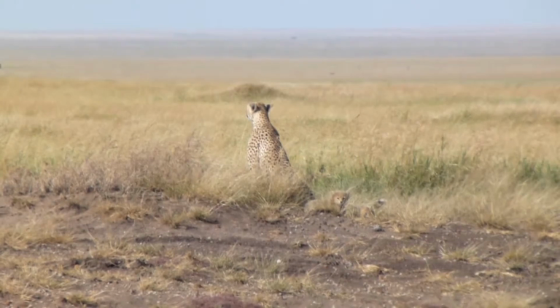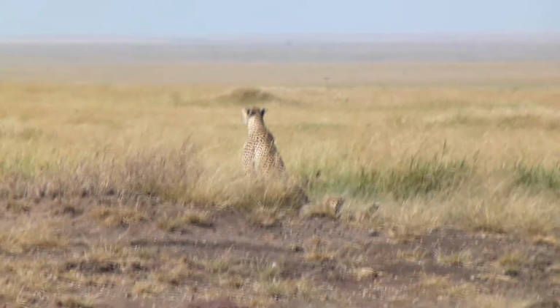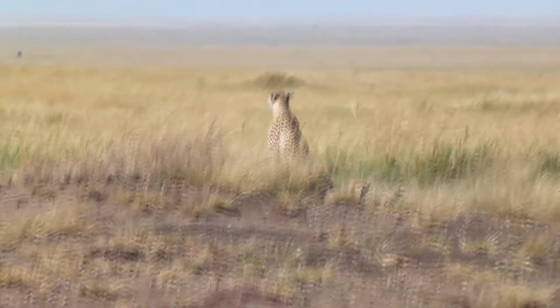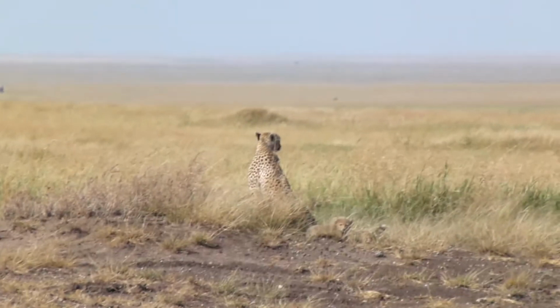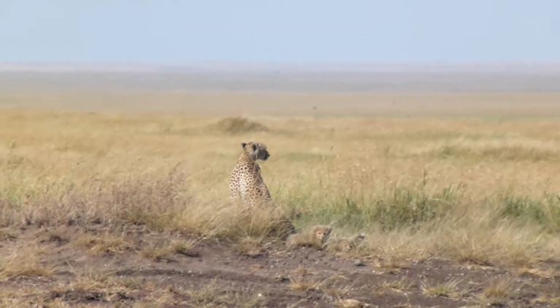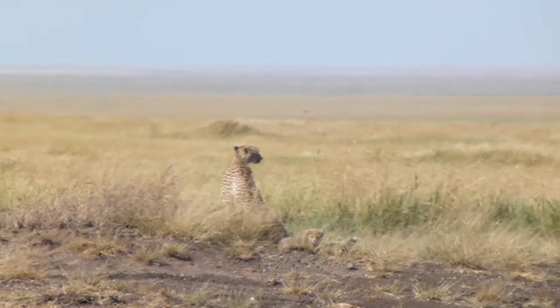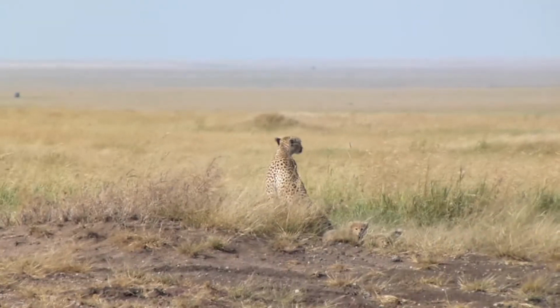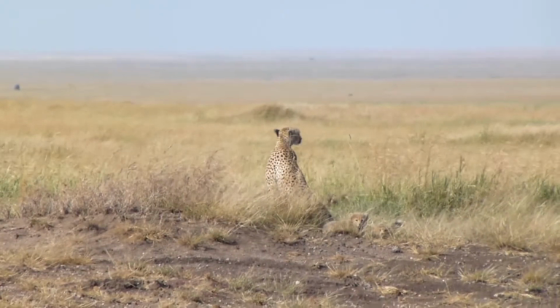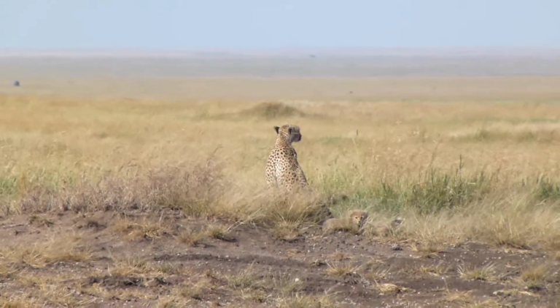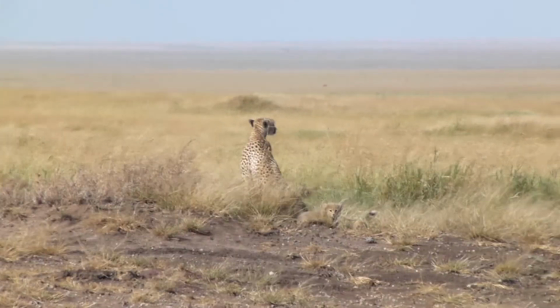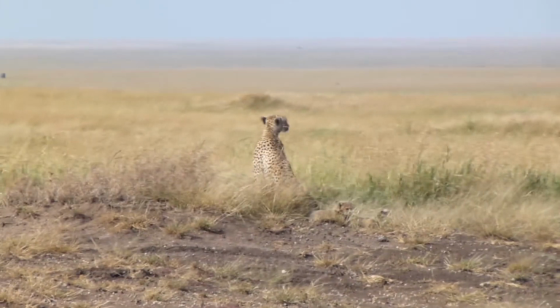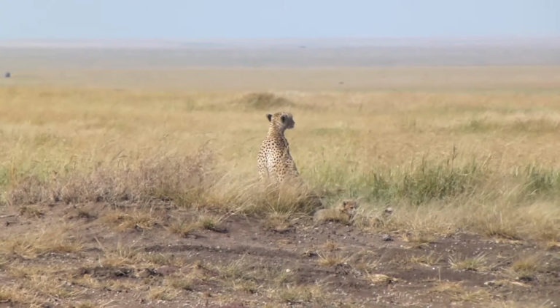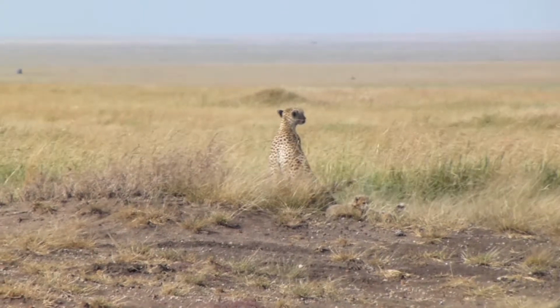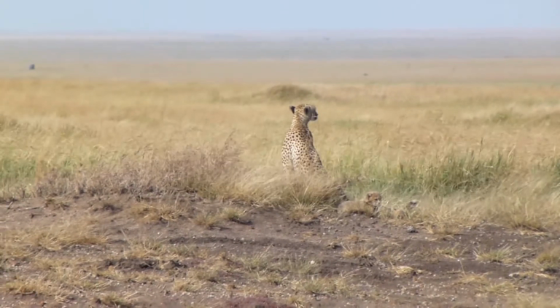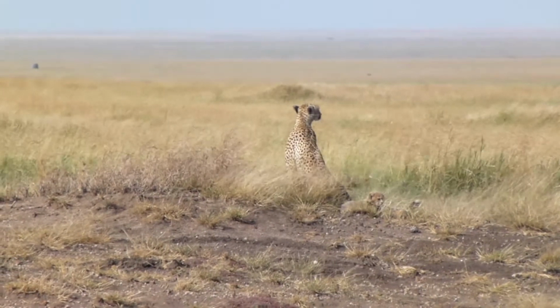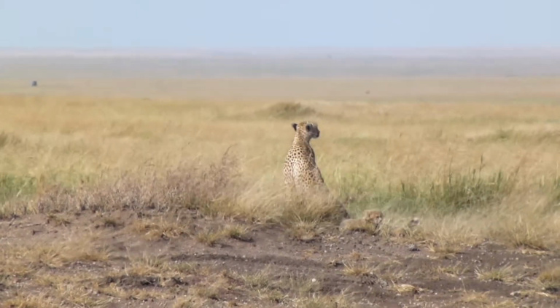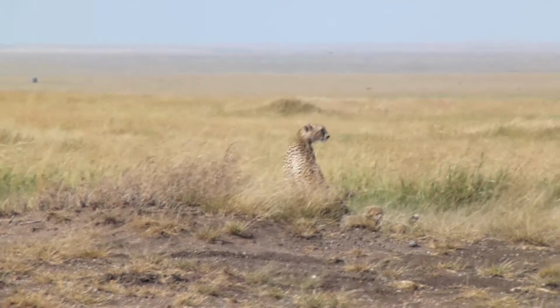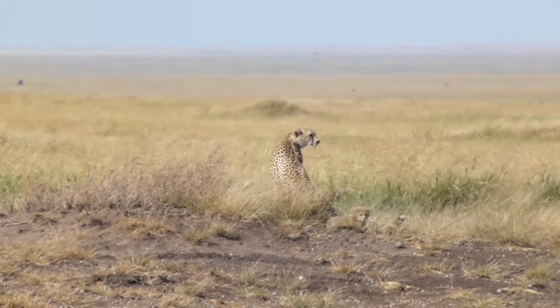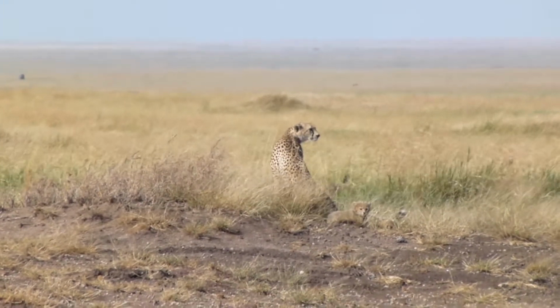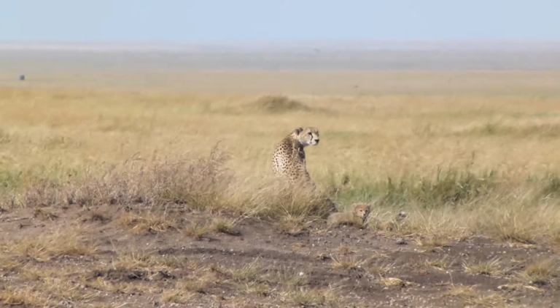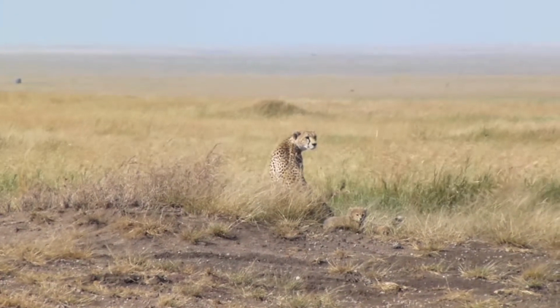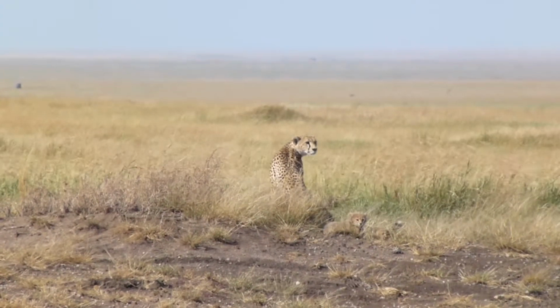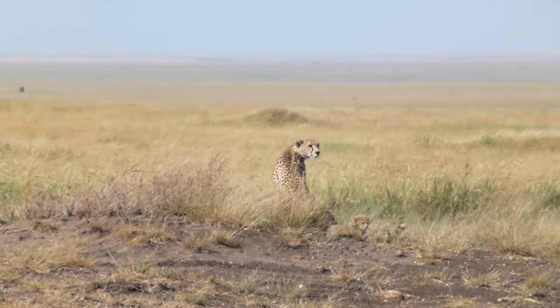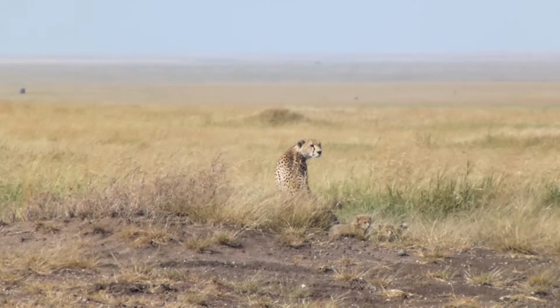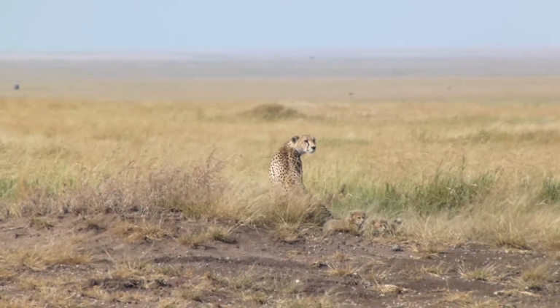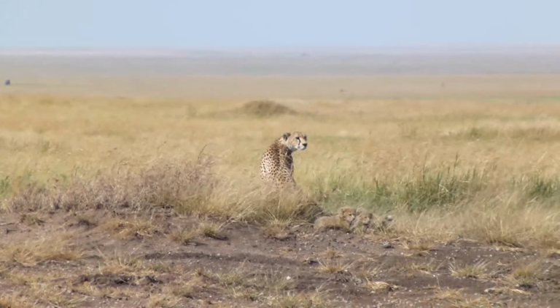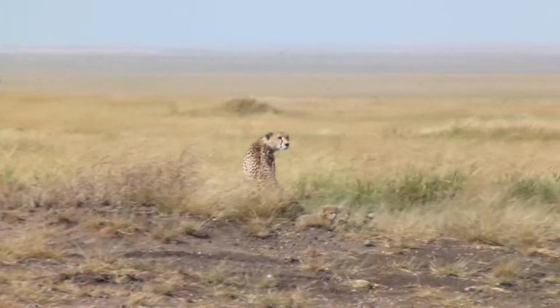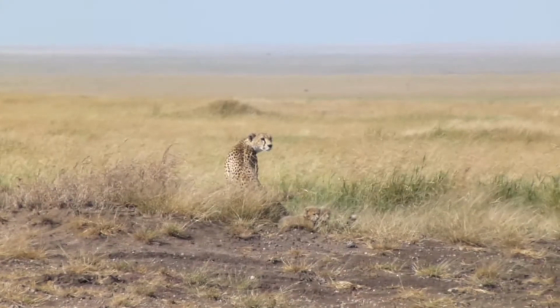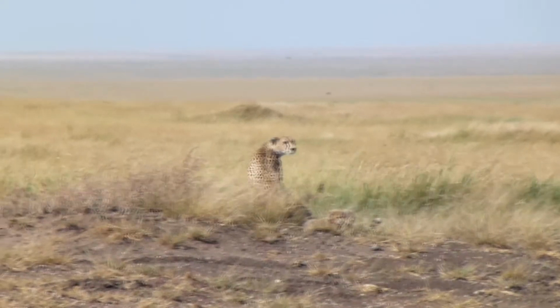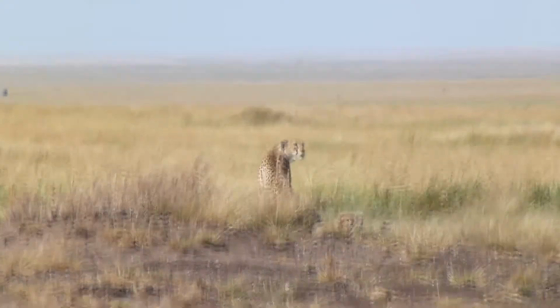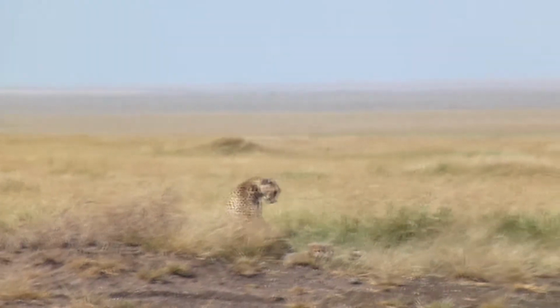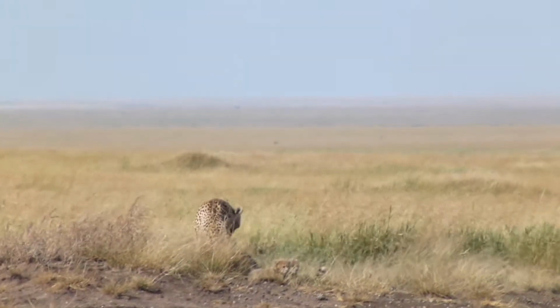In the Serengeti plains of Africa, you can see many wonders. The cheetah, possibly the fastest runner in the animal planet, can cover short sprints at speeds over 70 miles per hour.